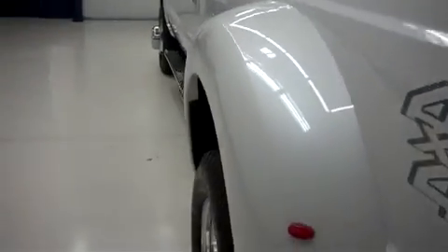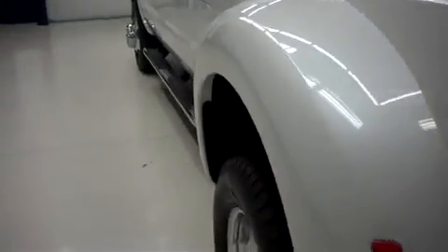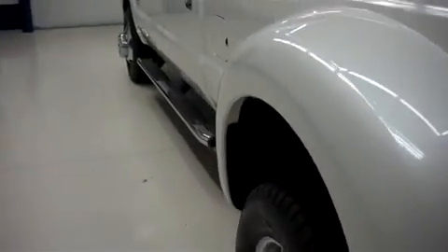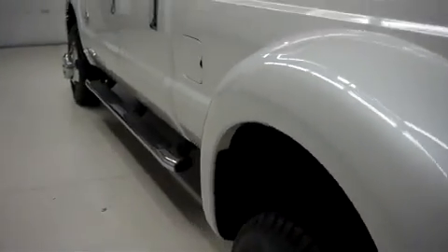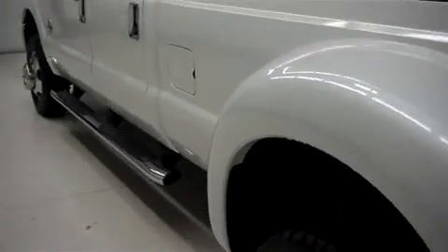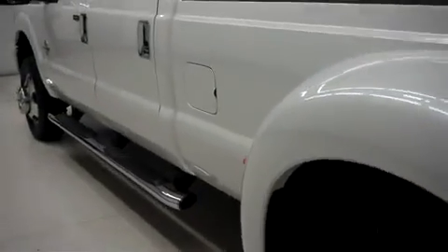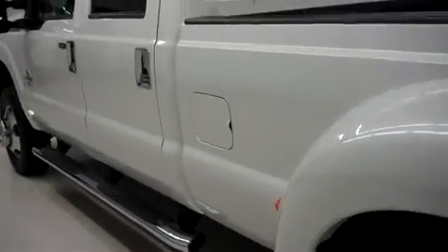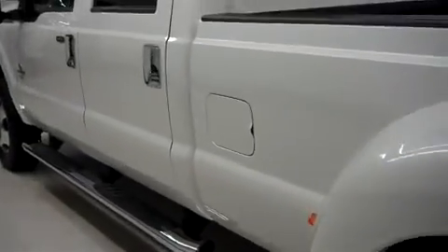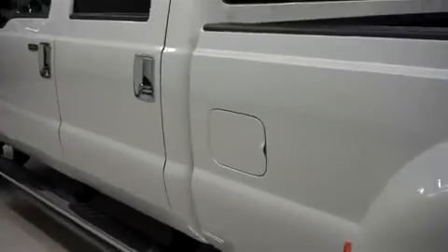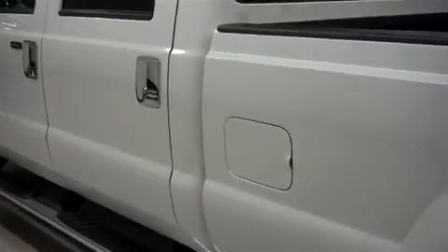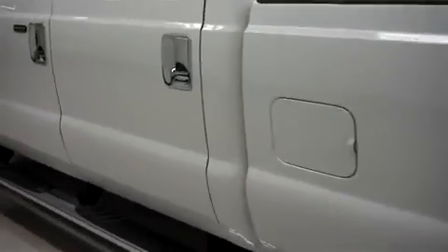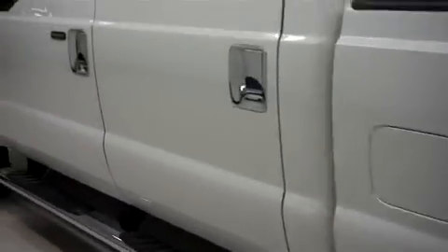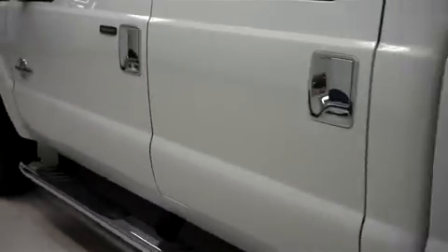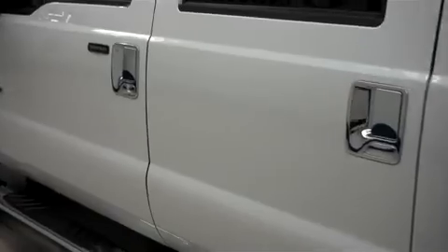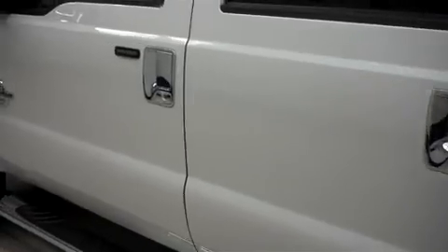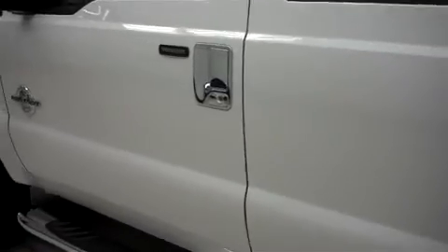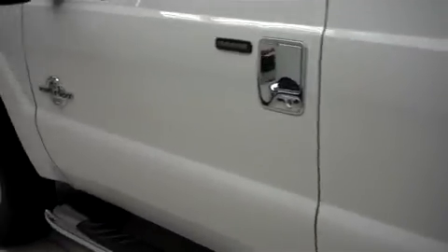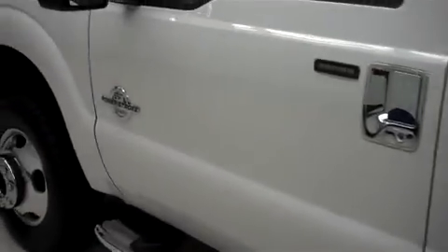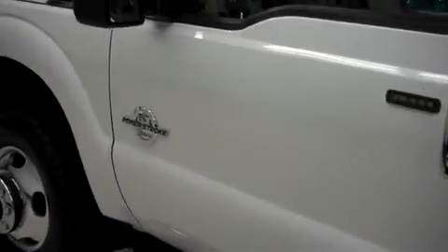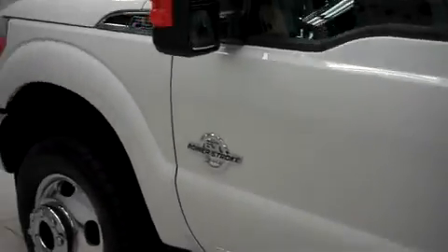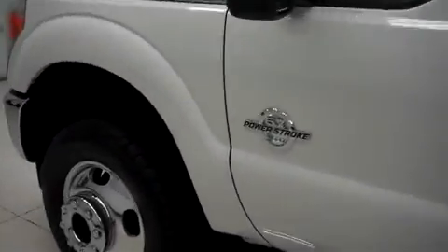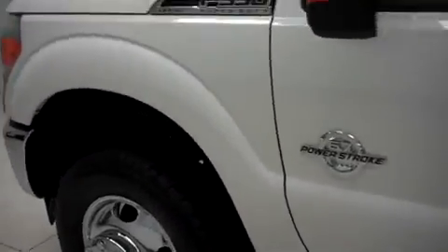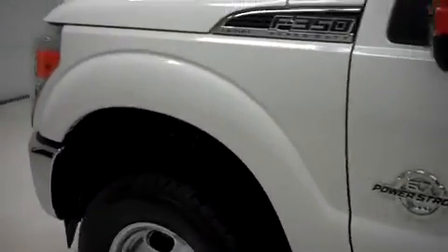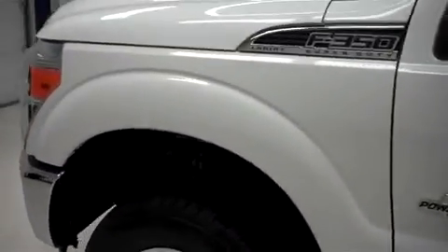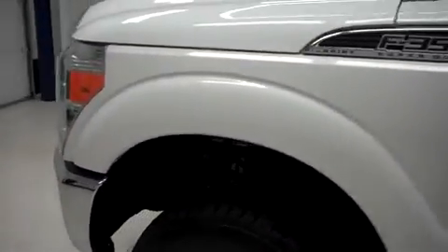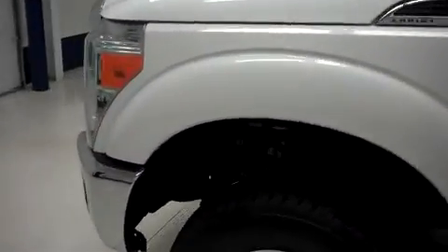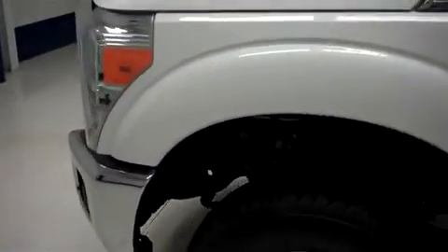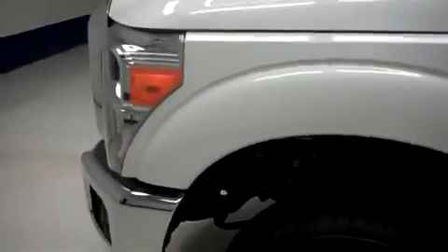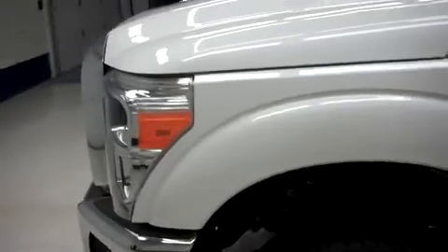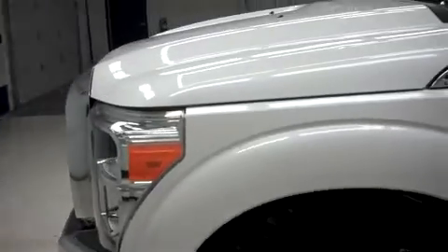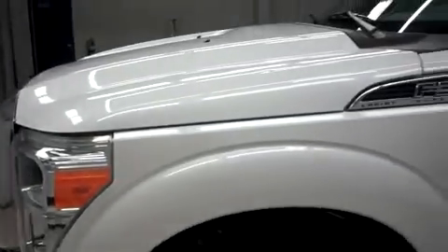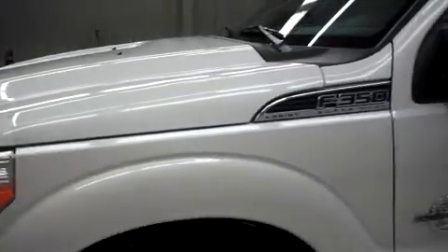Down the driver side, same clean white paint. No dents, no dings. And of course, being white, it doesn't show any scratches — great benefit of this color.